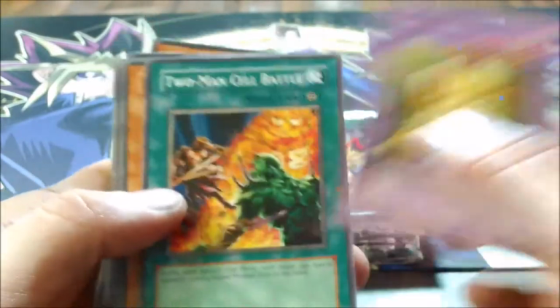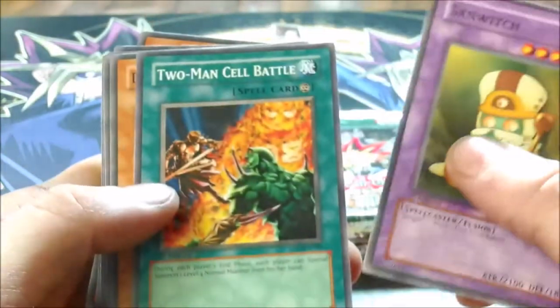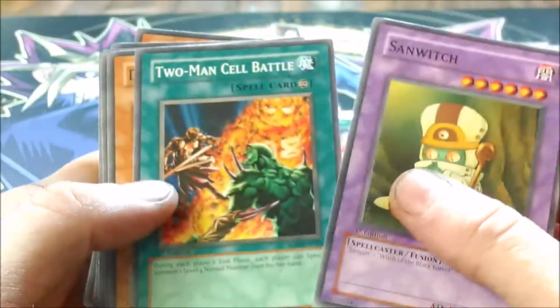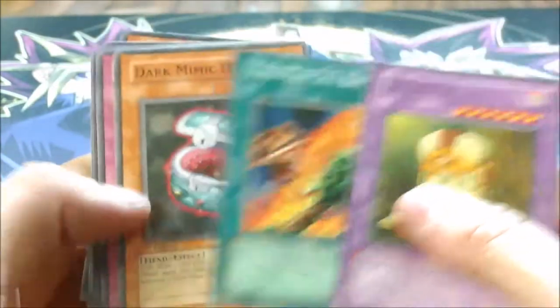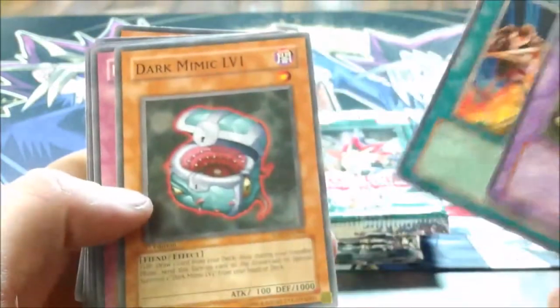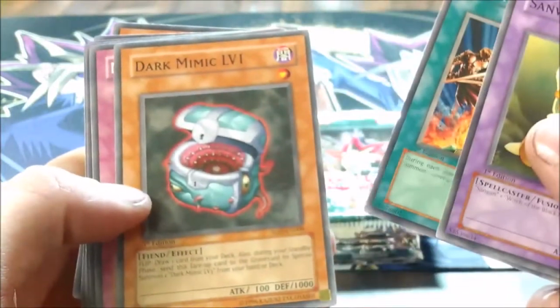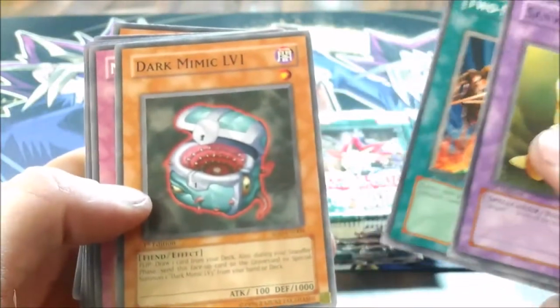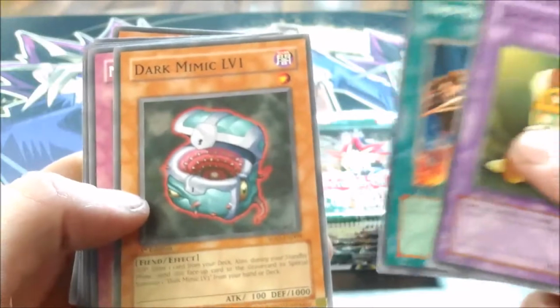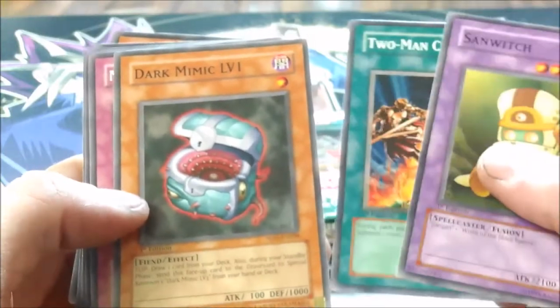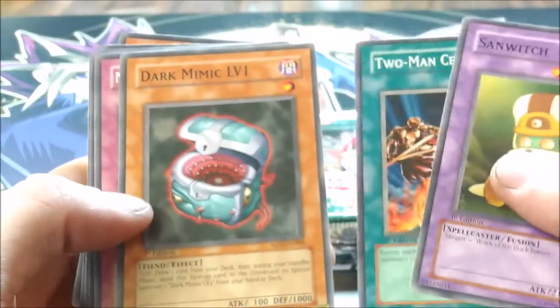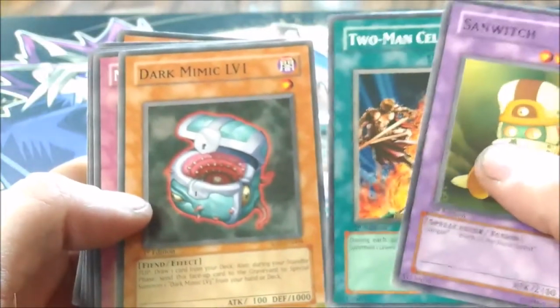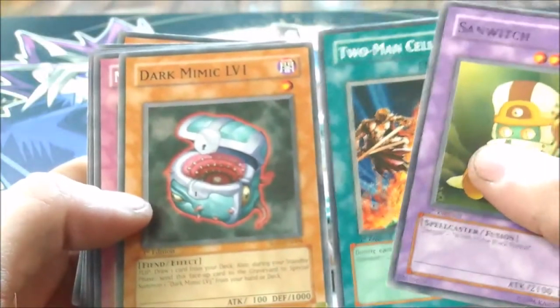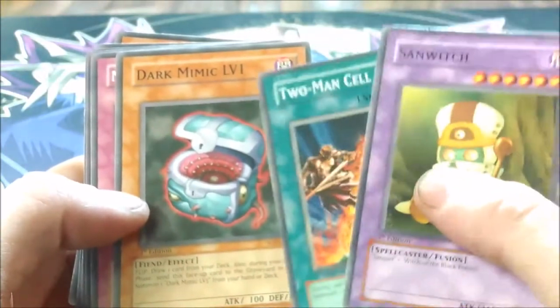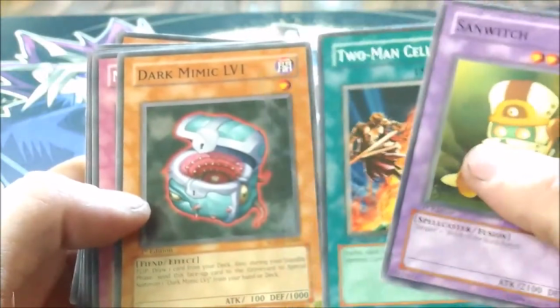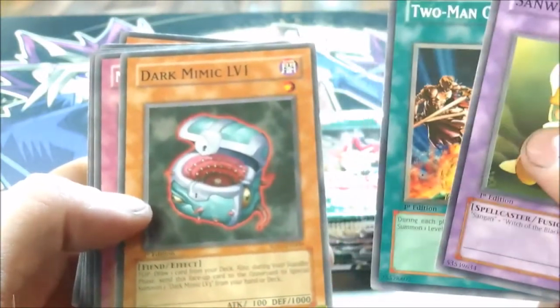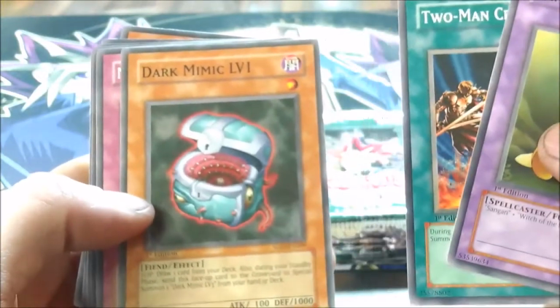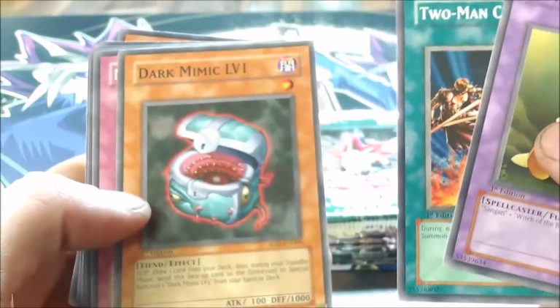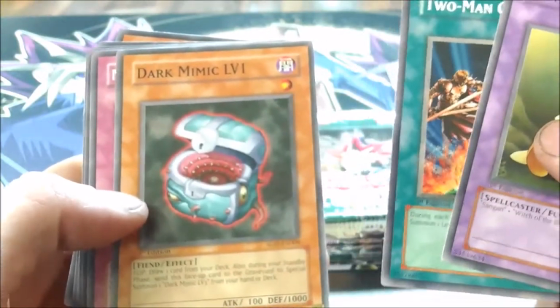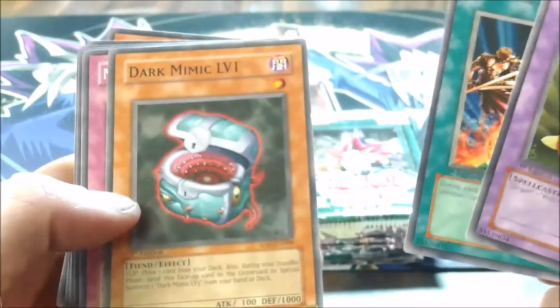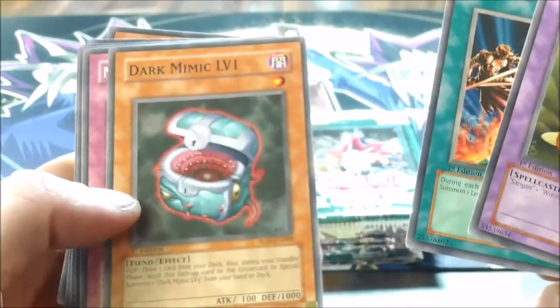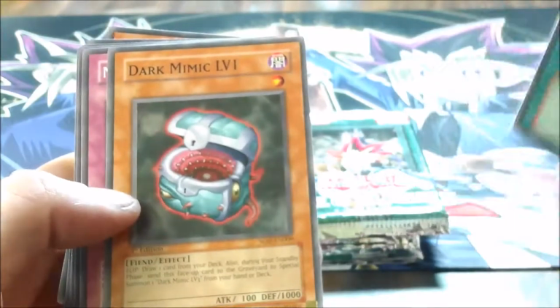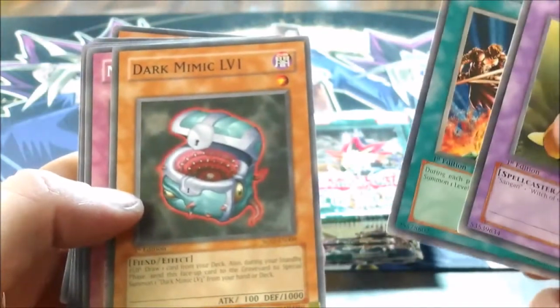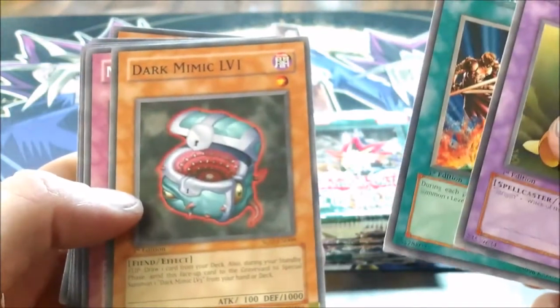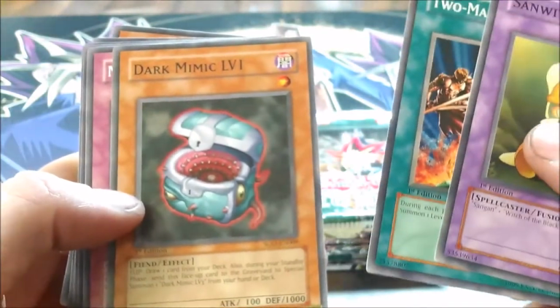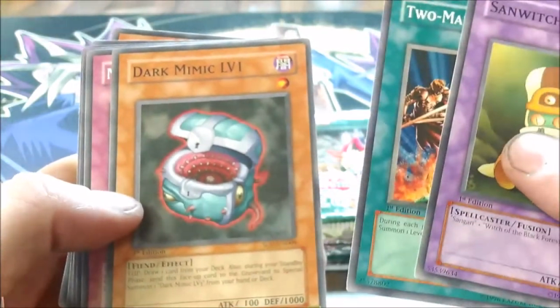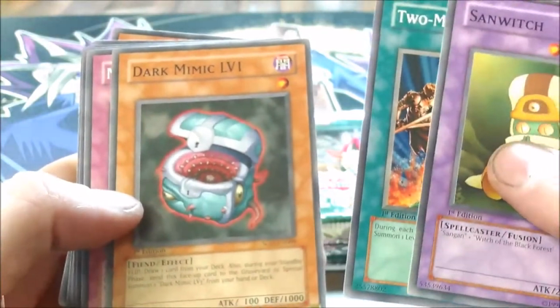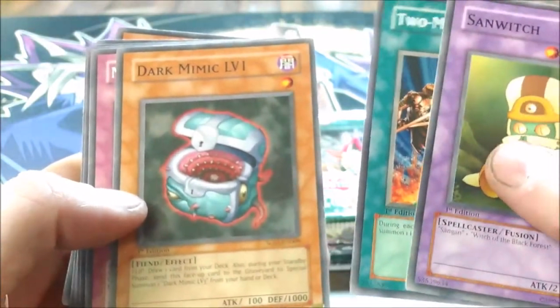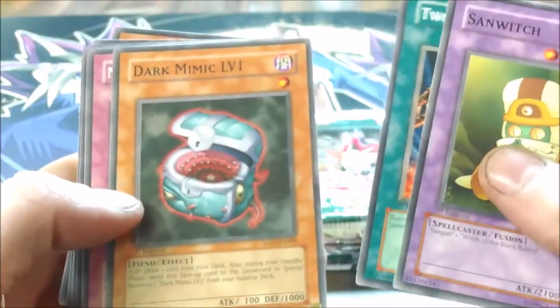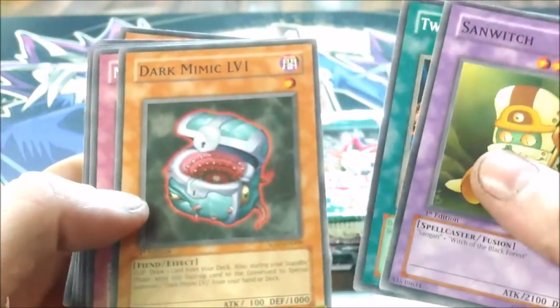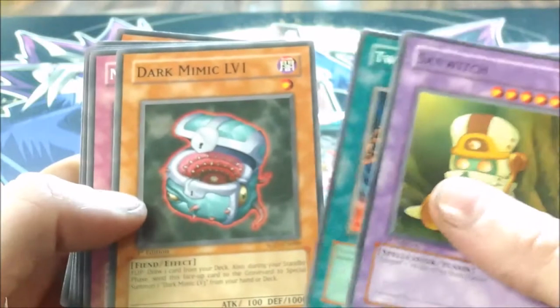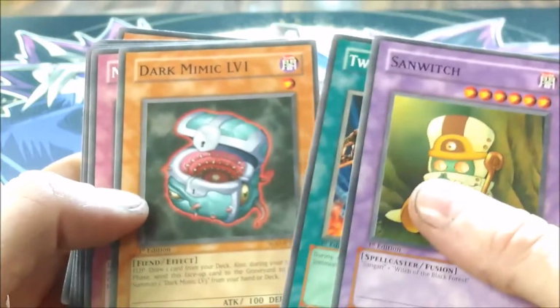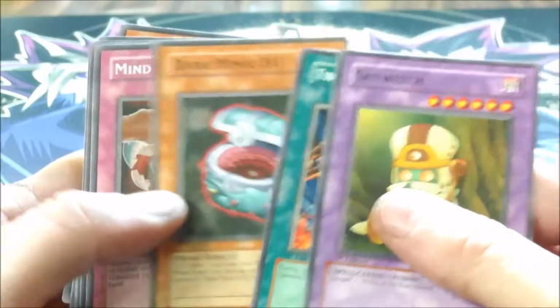So we have Sandwich, 2 Man Battle Cell, Dark Mimic Level 1. This is also the set that introduced level monsters, which were kind of interesting but never really caught on. It was an interesting idea but just one of those things that ended up being kind of a forgotten and lost thing within Yu-Gi-Oh!